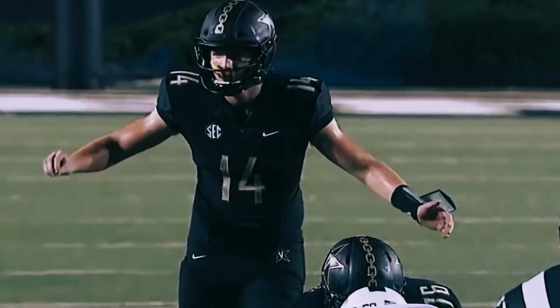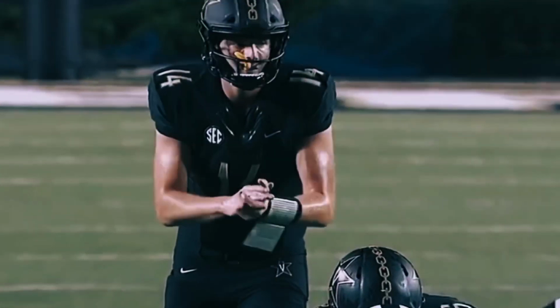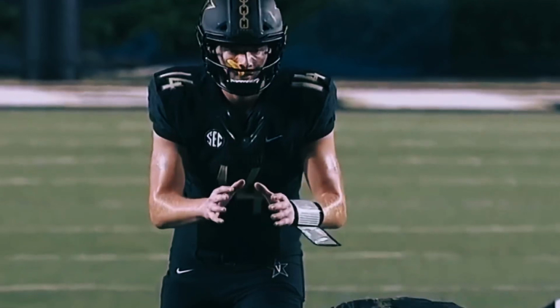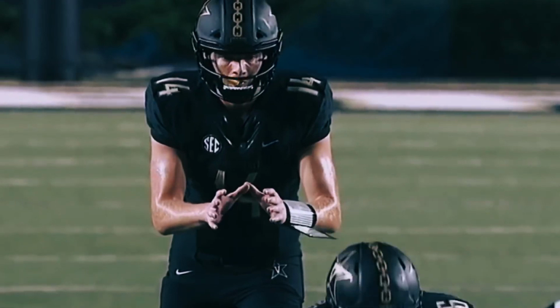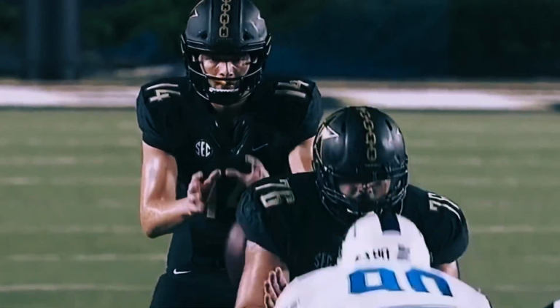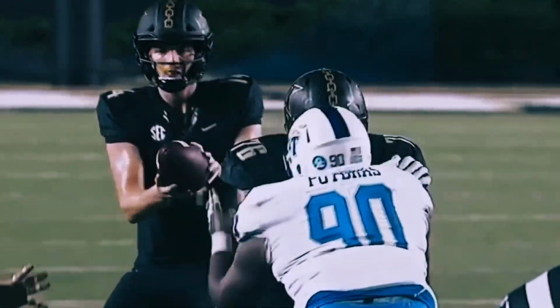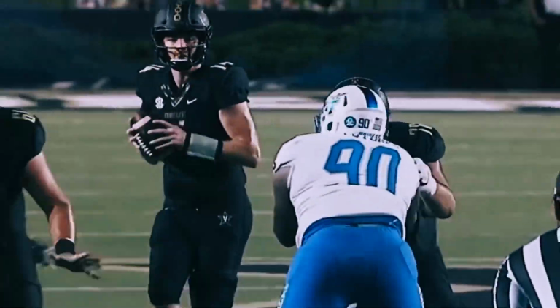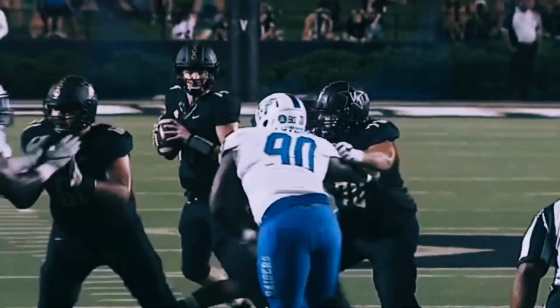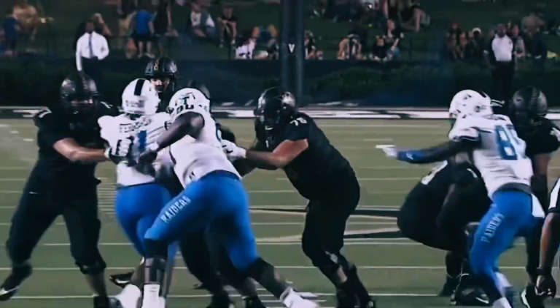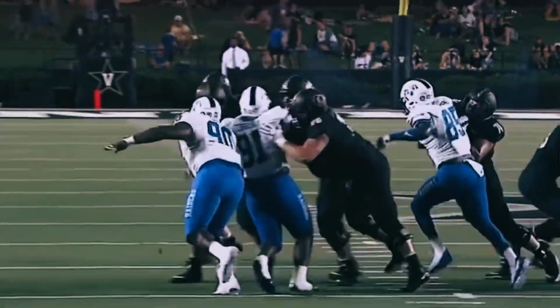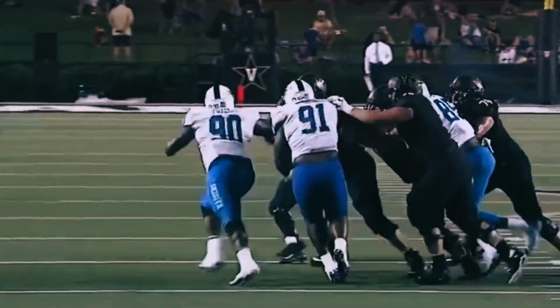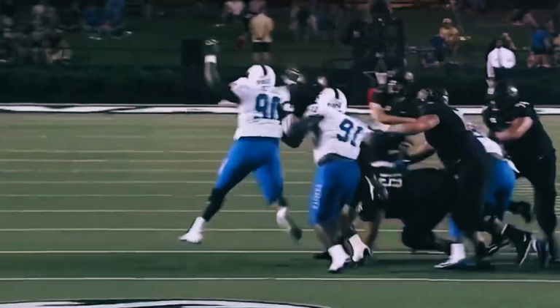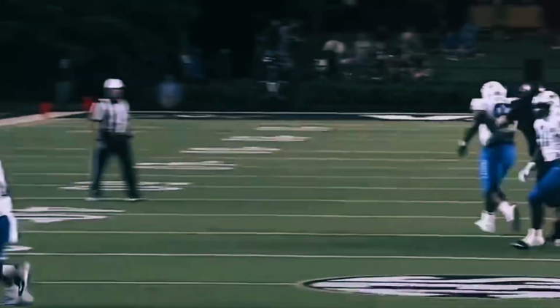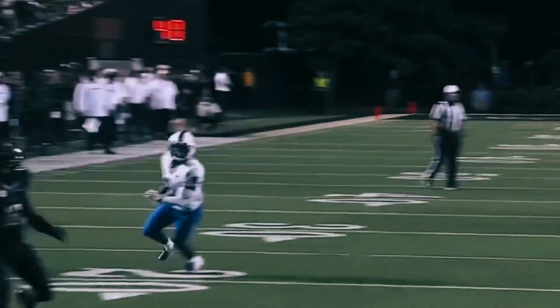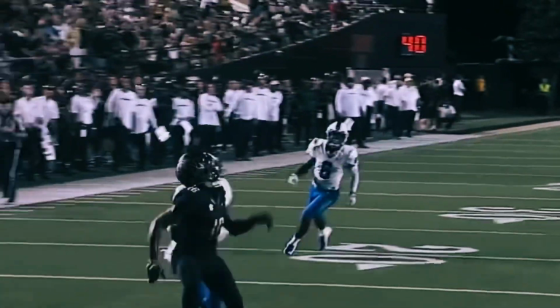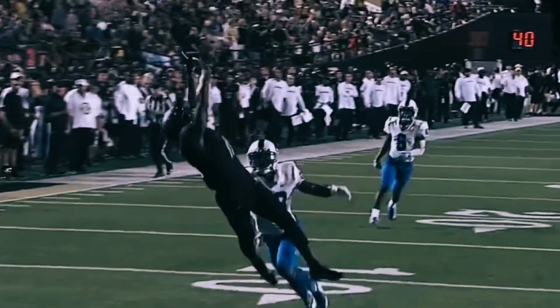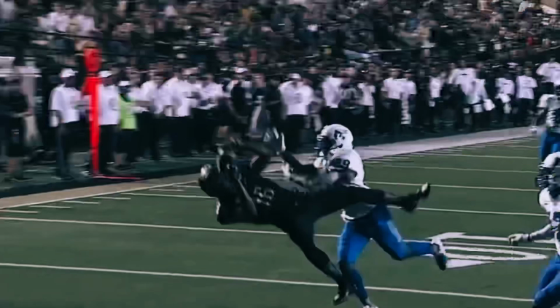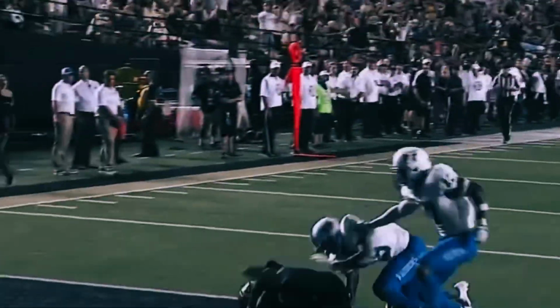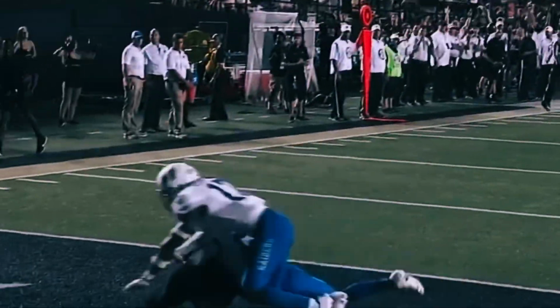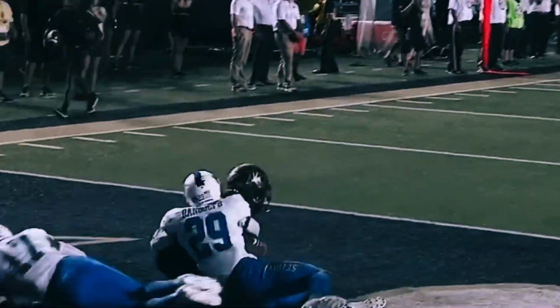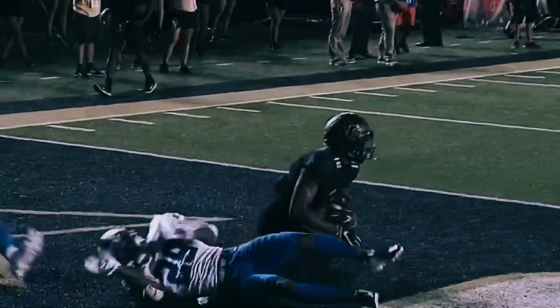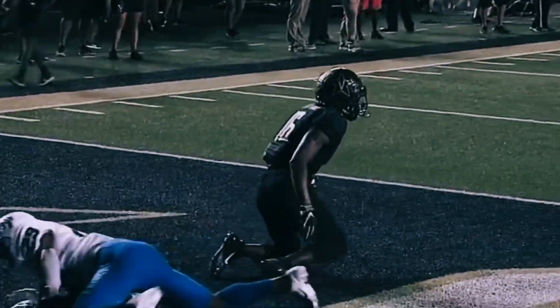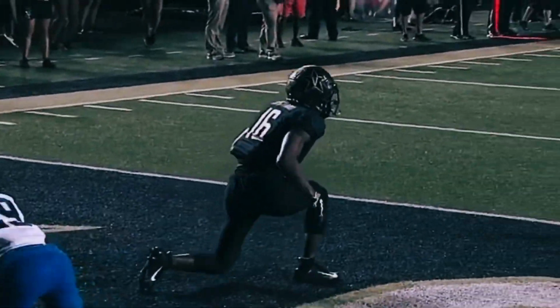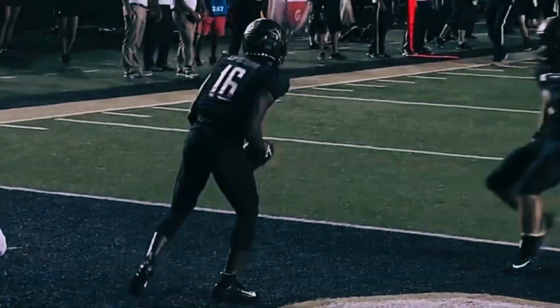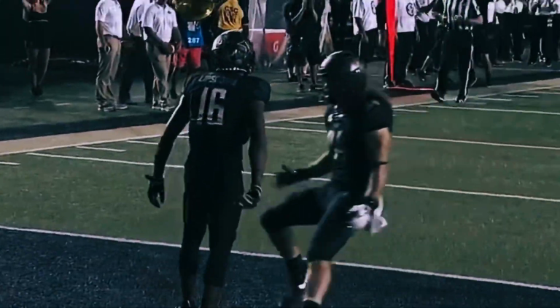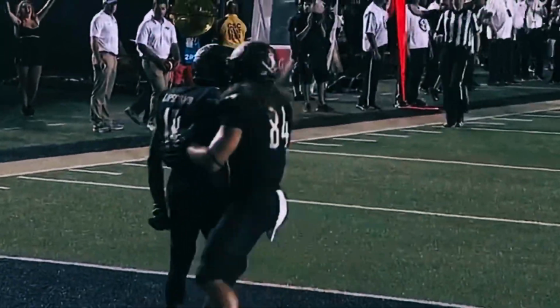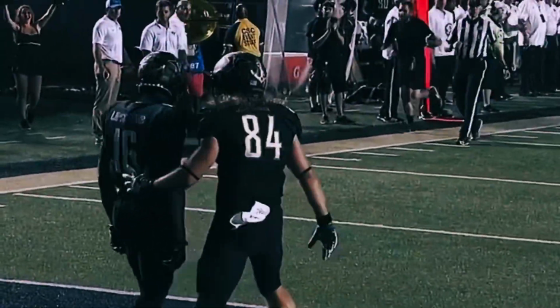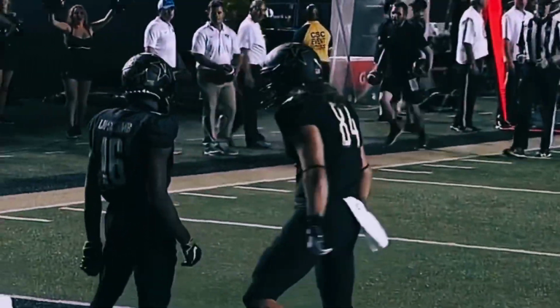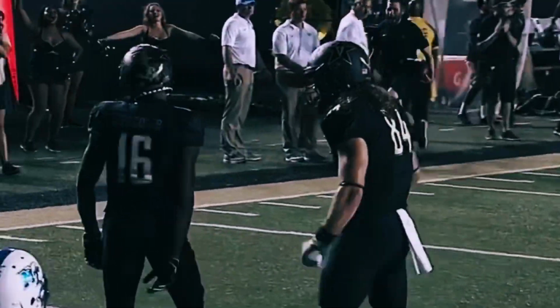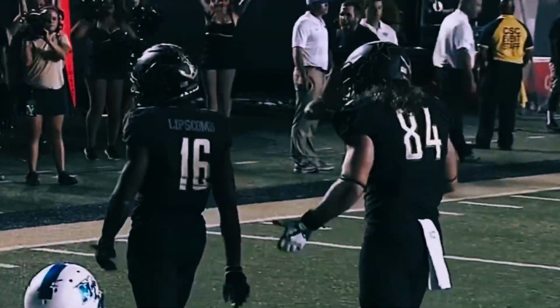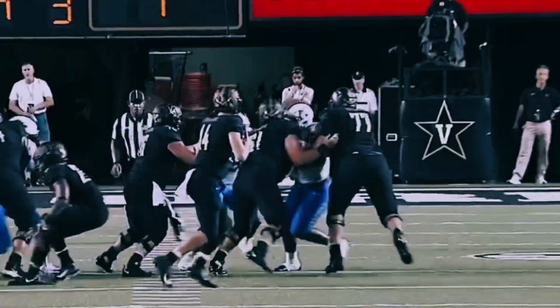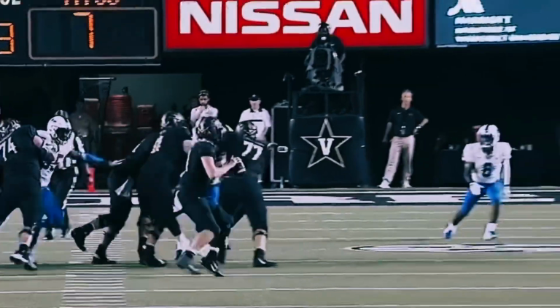Good pre-snap read, and then make a play. Where's the pressure coming — in this case, a four-man rush. Shermer looking for Lipscomb, and he holds on. Touchdown, Vanderbilt.